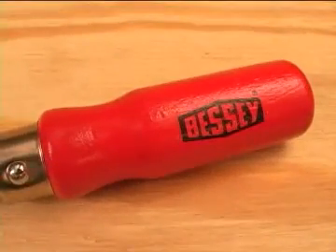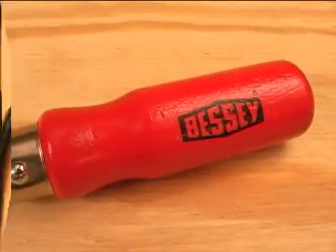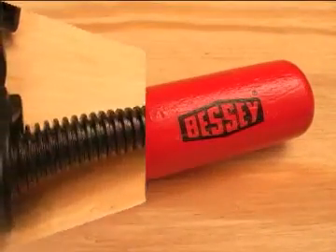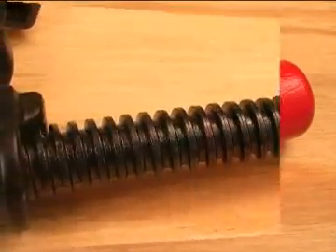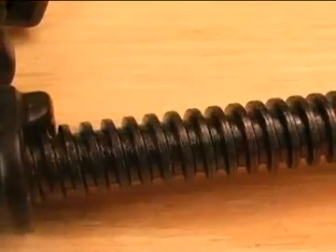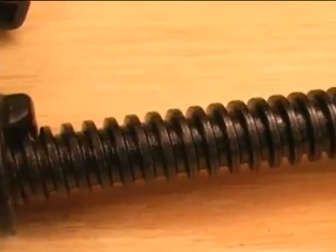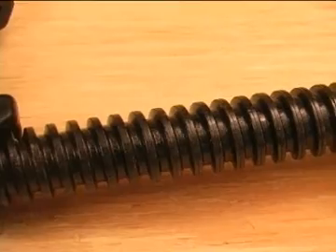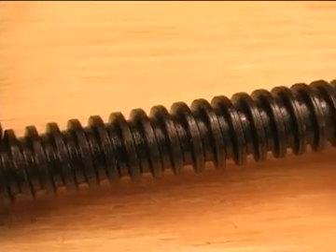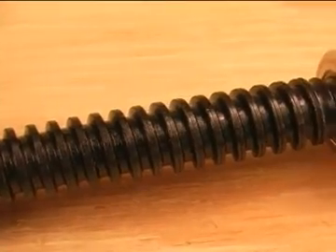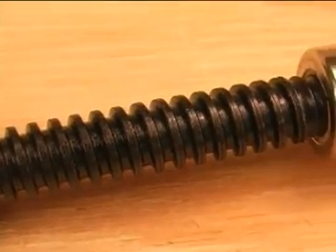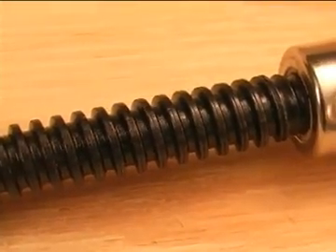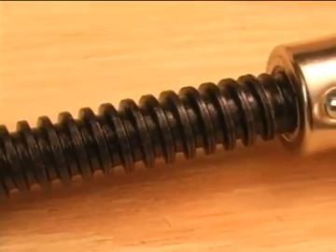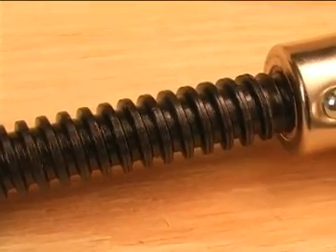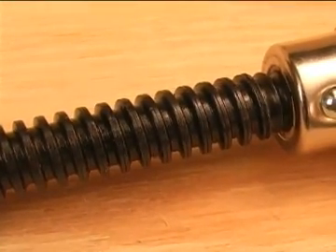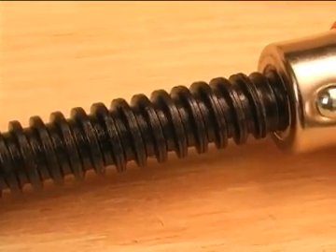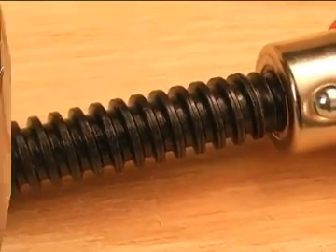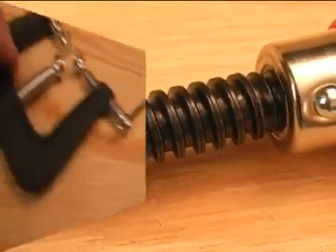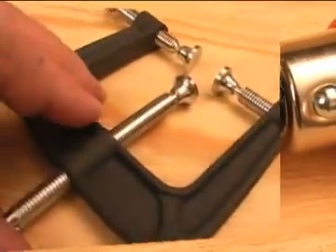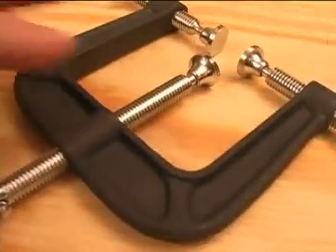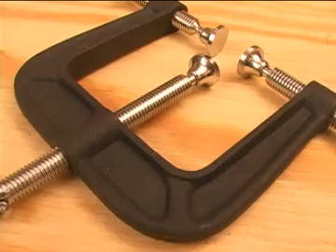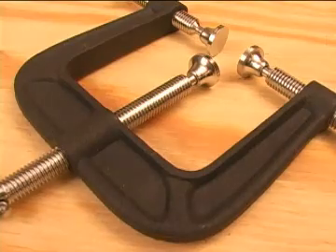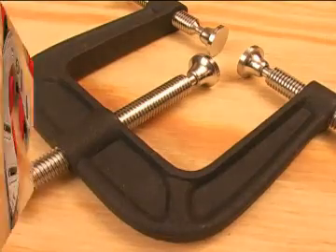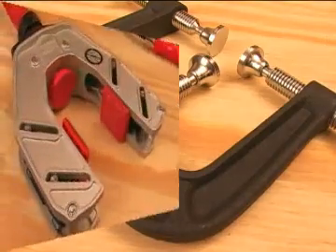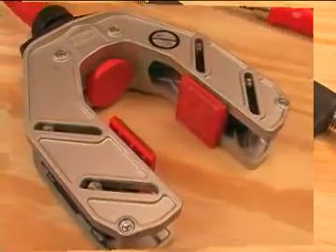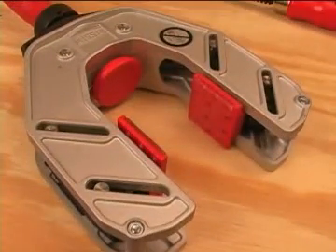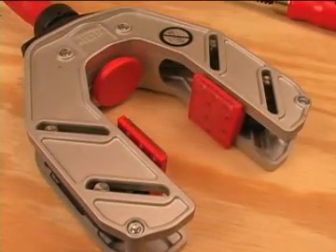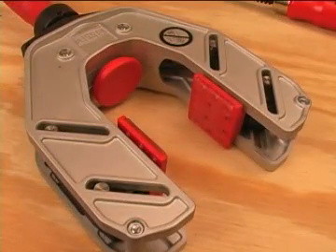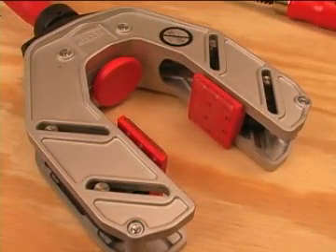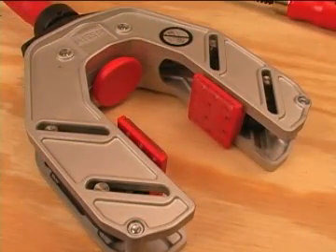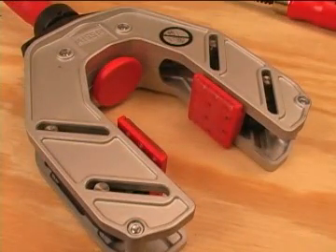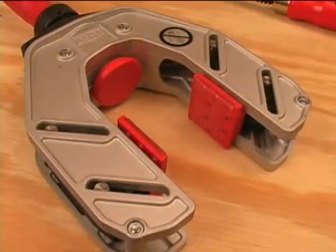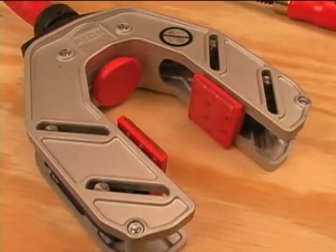Bessie's attention to design, precision manufacturing, and use of quality materials is evident in all of these edge clamps. It is also evident that Bessie is always looking to break new ground when it comes to designing special use clamps.